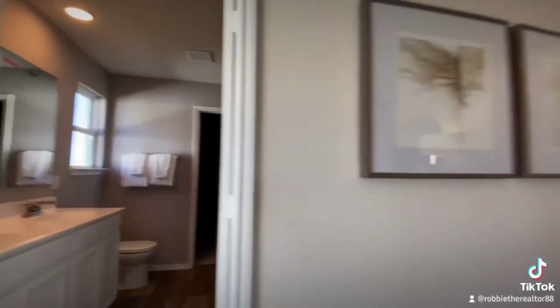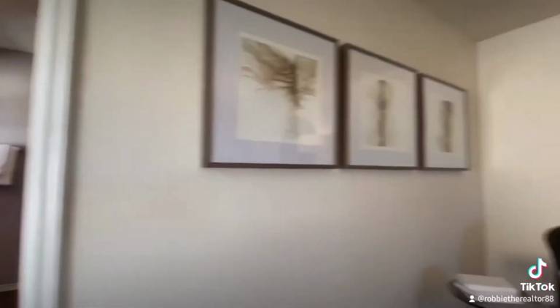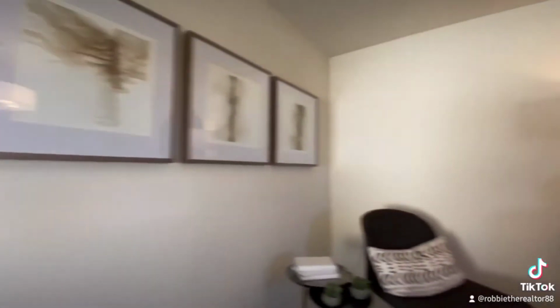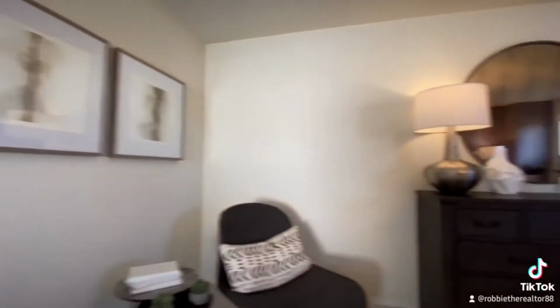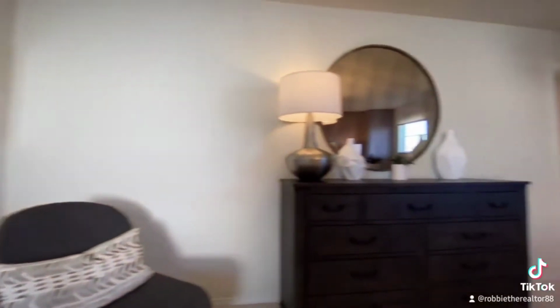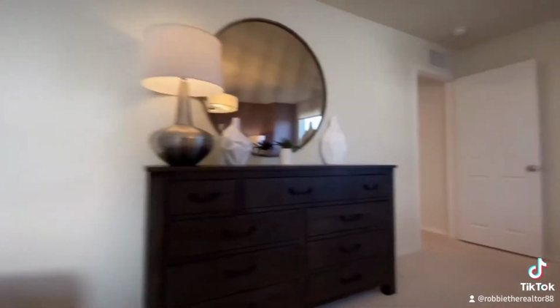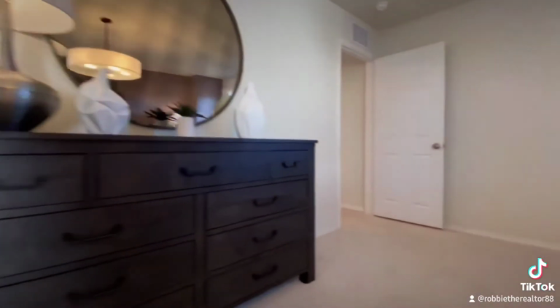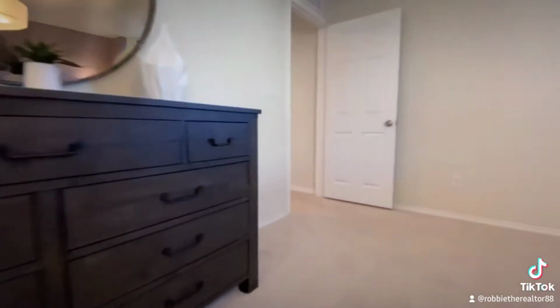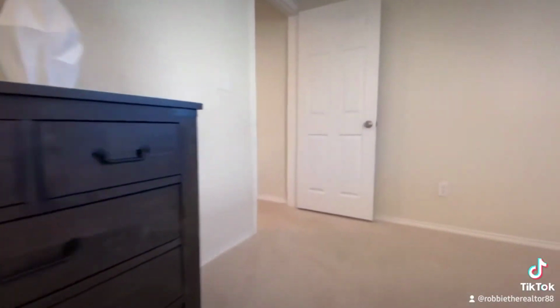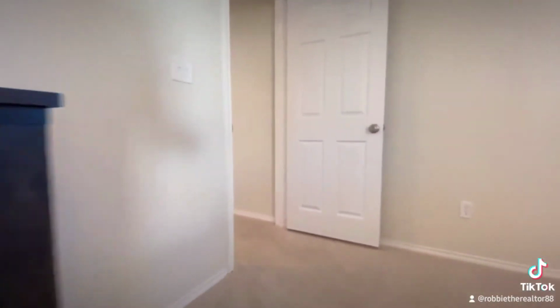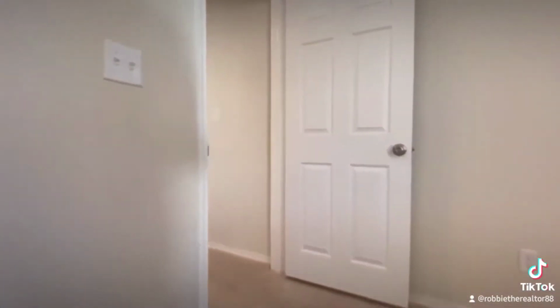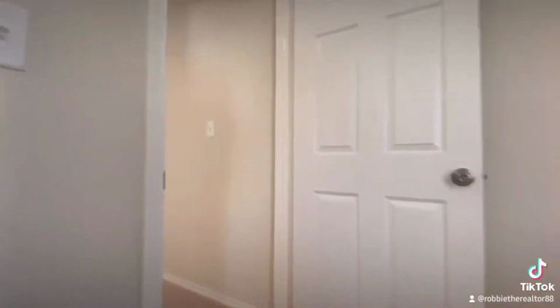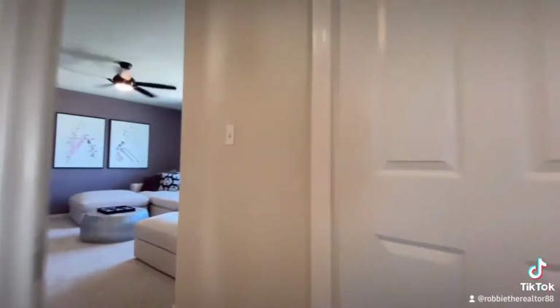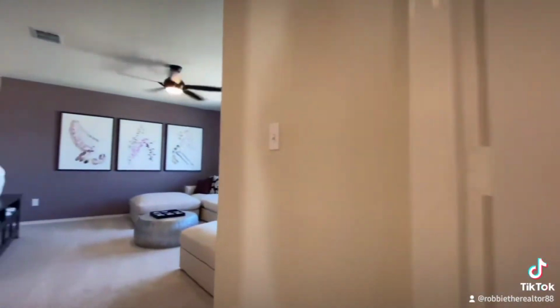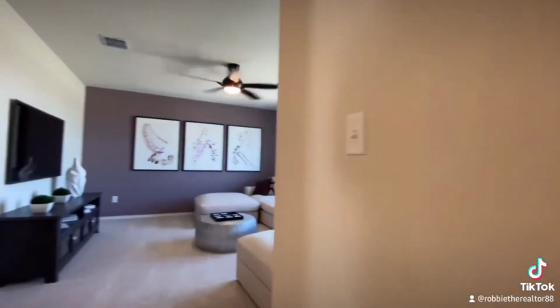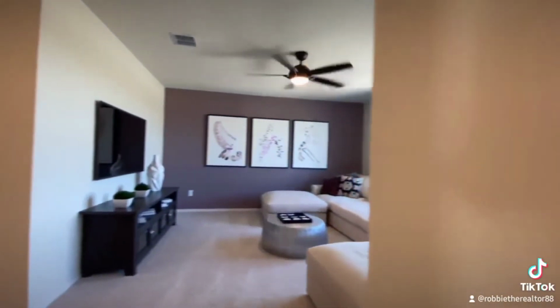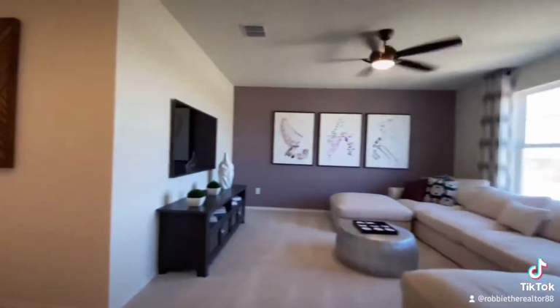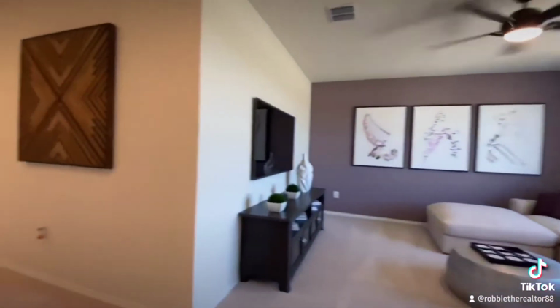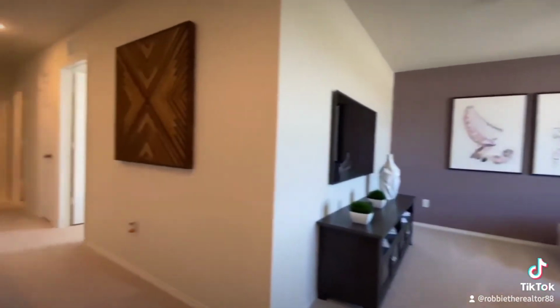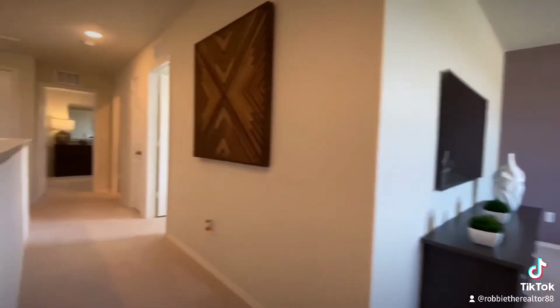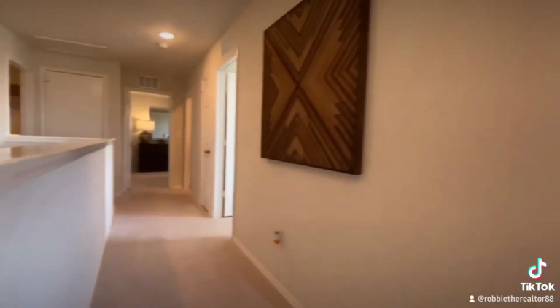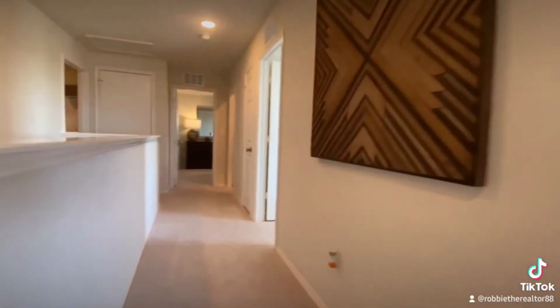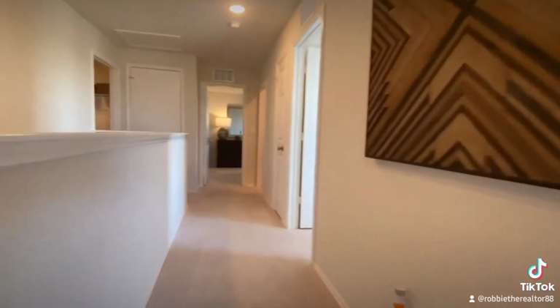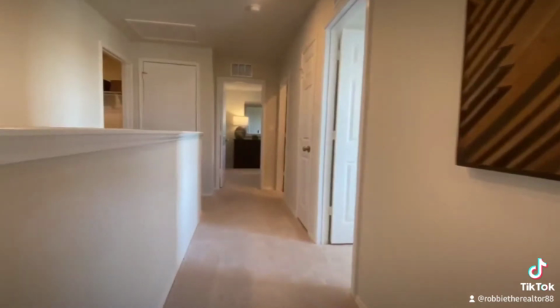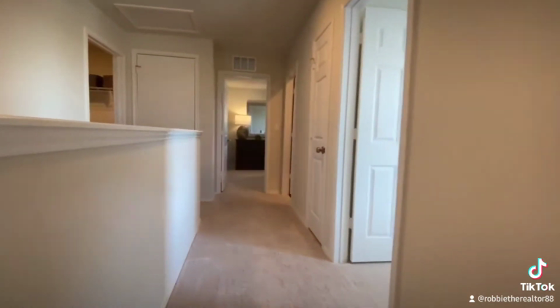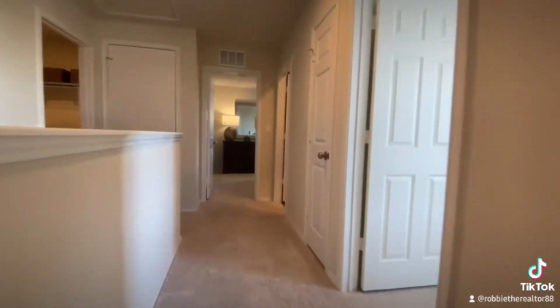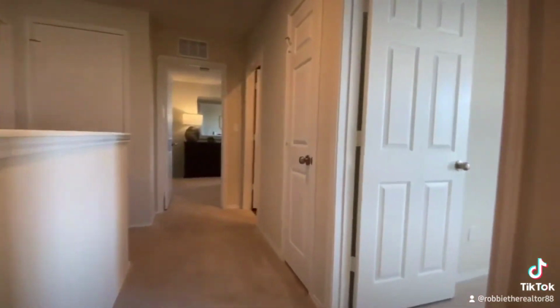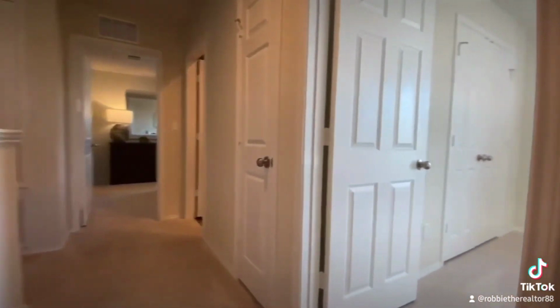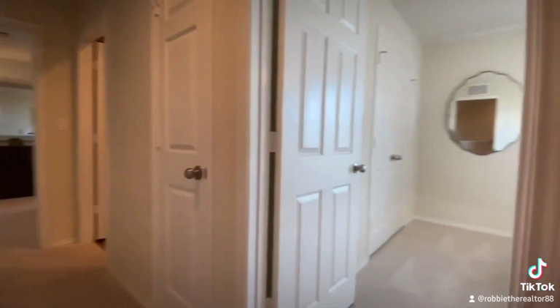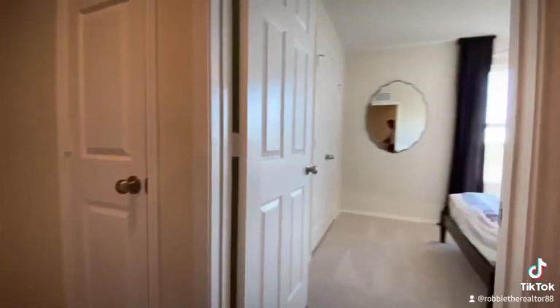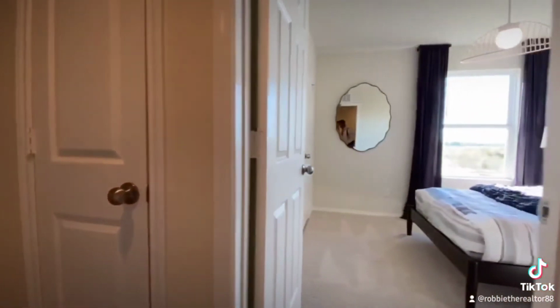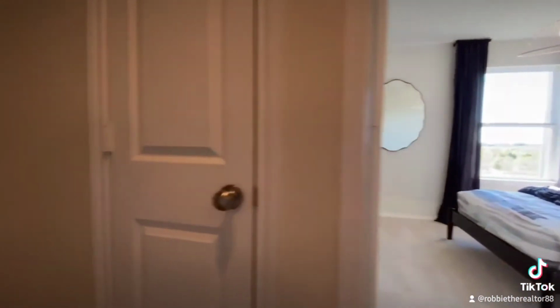I love how they did the master on one side, and then we're going to go check out the secondary rooms on the other side of the house. One great thing you will see — the washer and dryer connections are also upstairs.